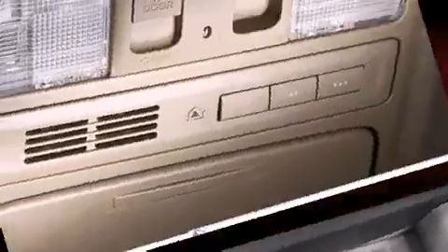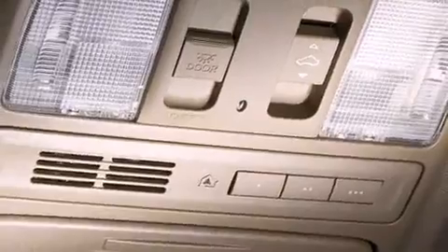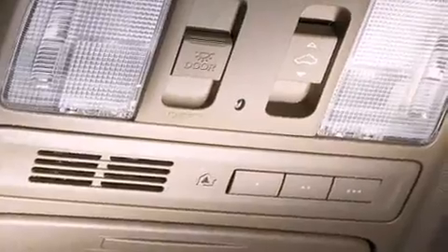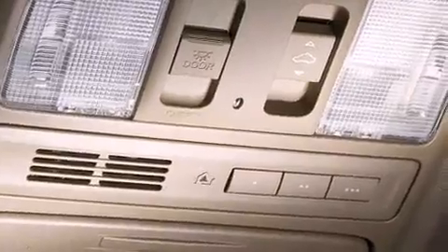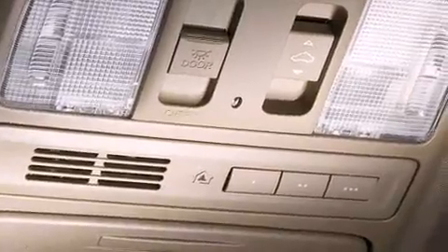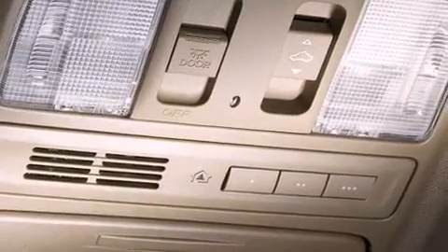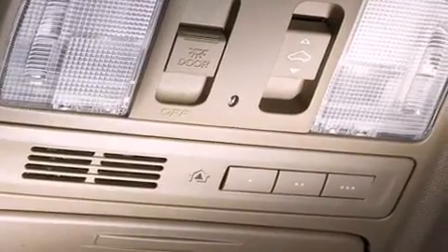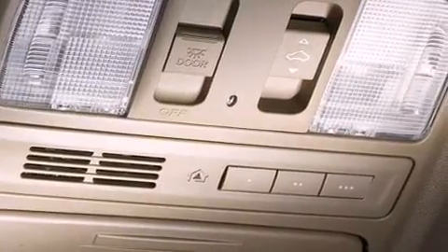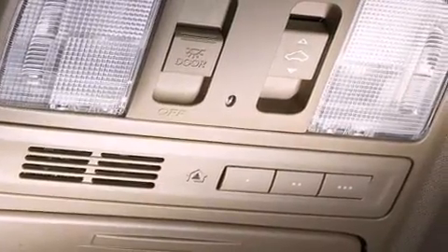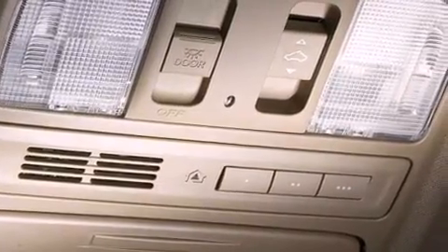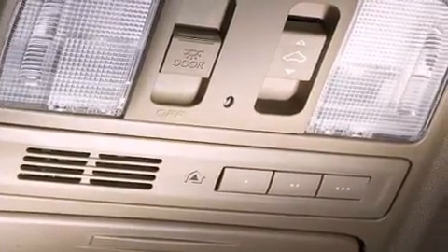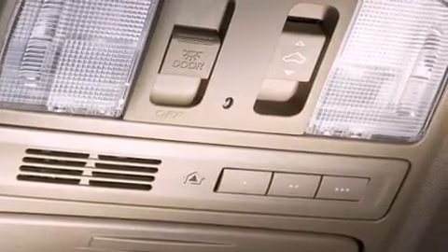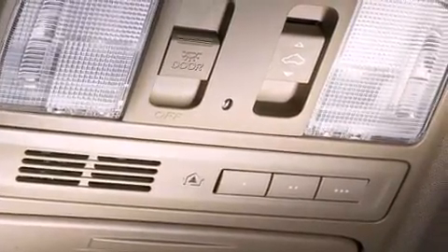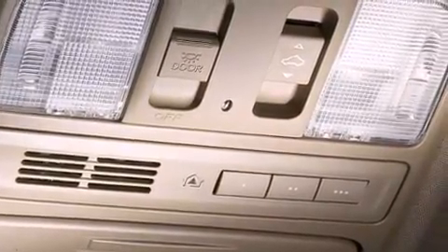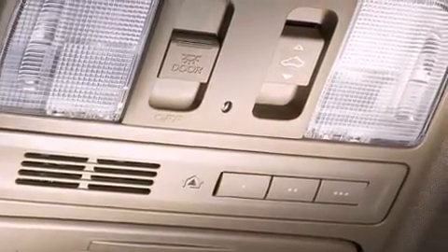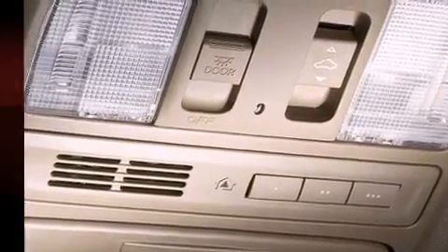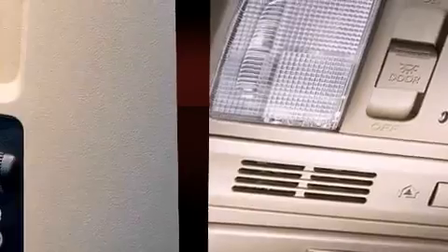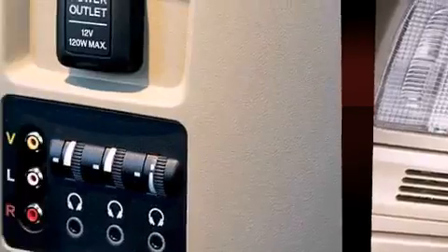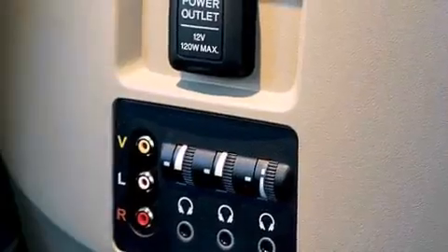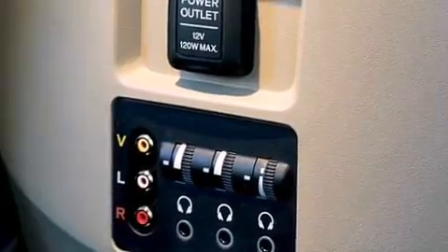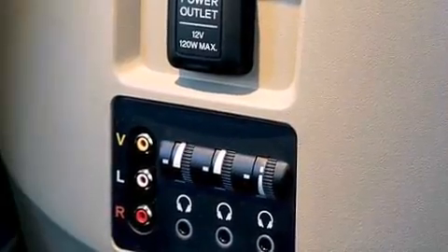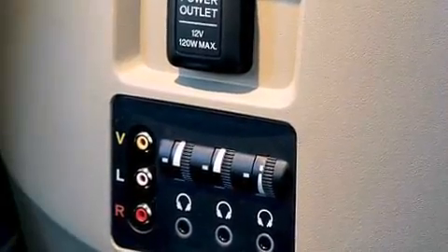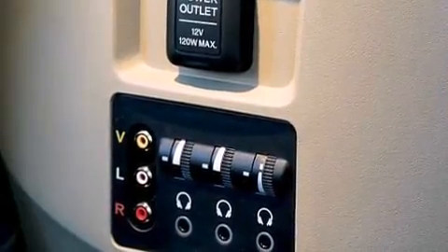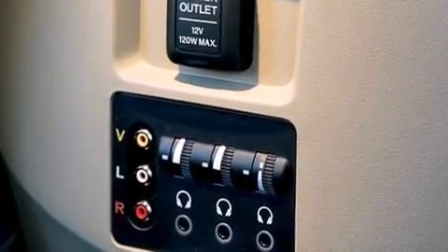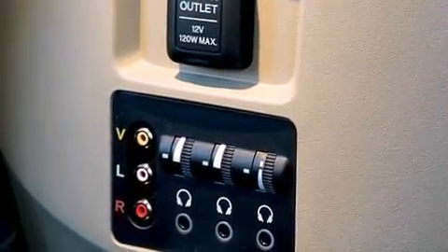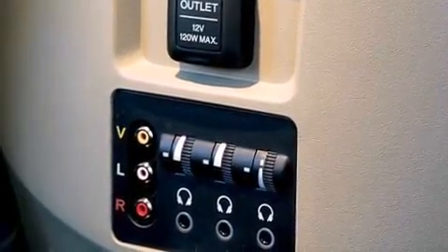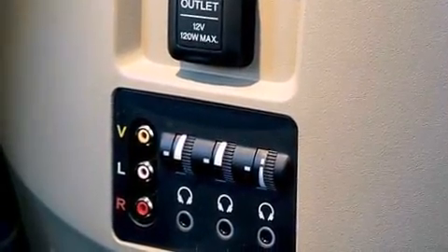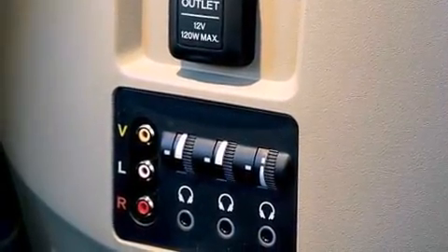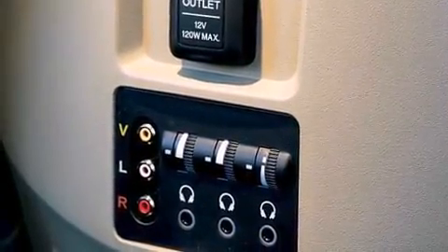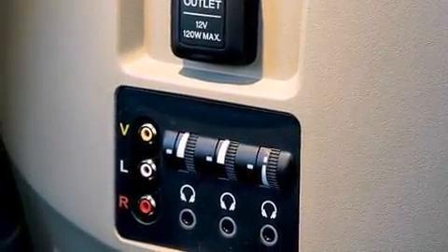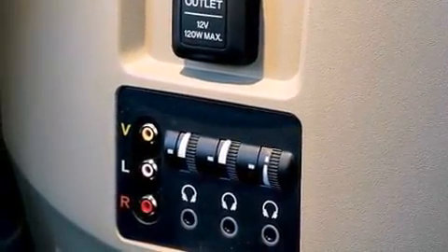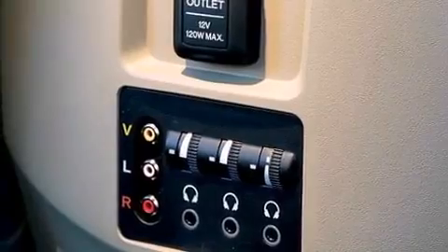You and your passengers will enjoy the stereo system, which includes a CD player with MP3 capability and seven speakers, enhancing the audio experience throughout the interior.